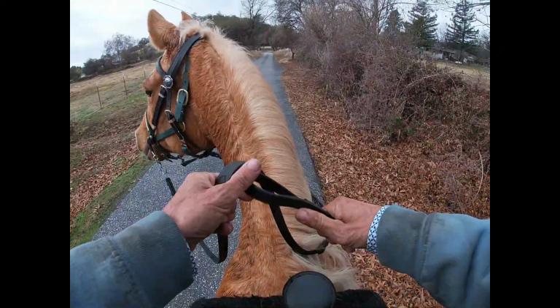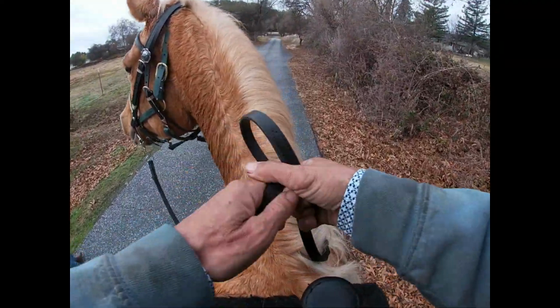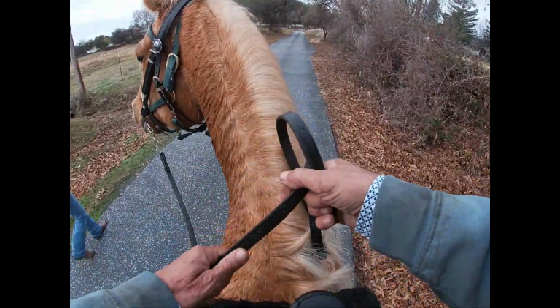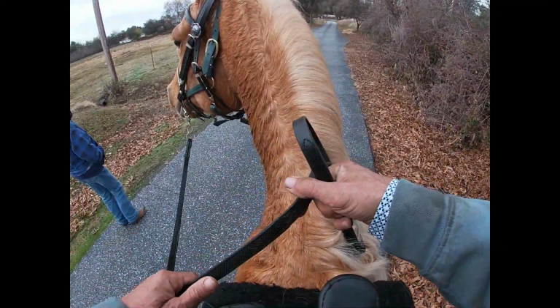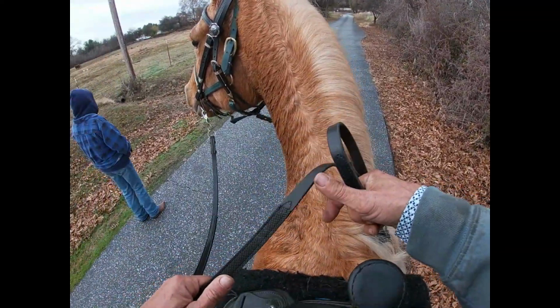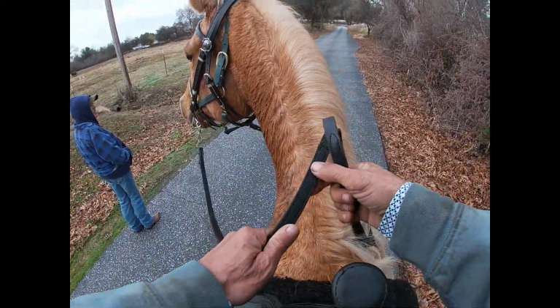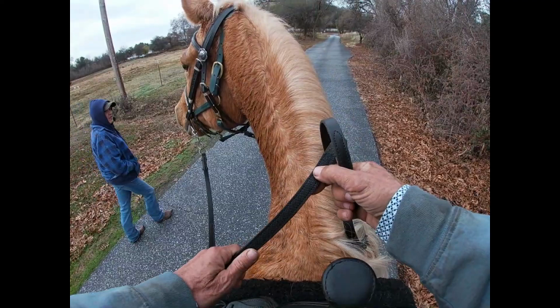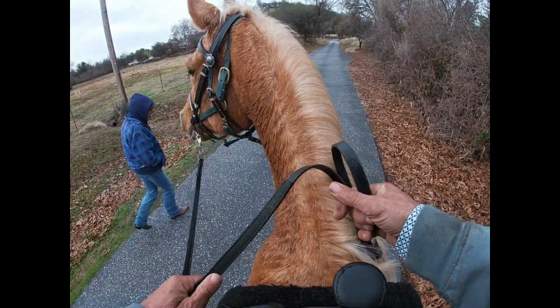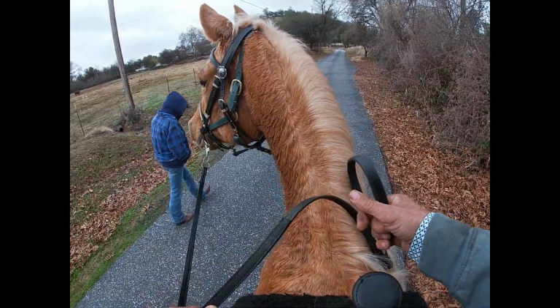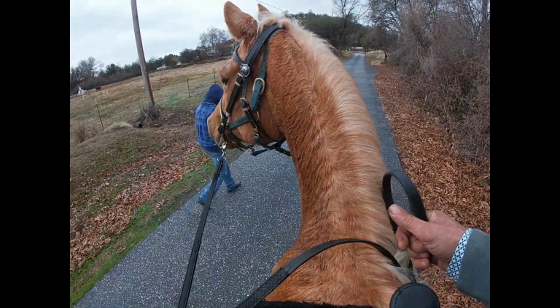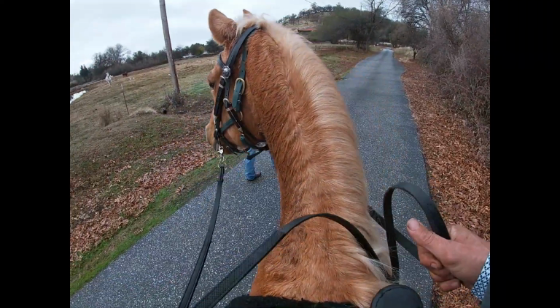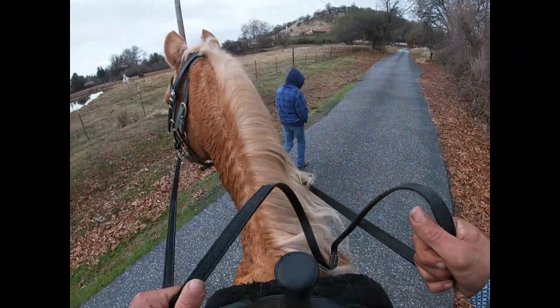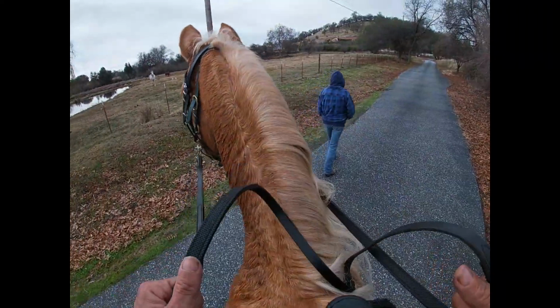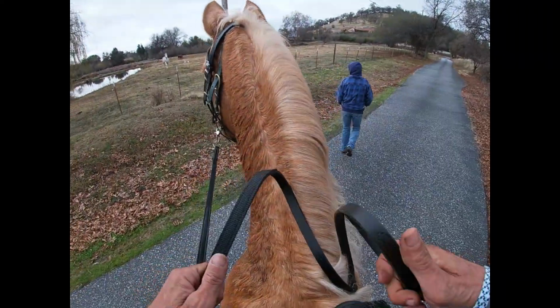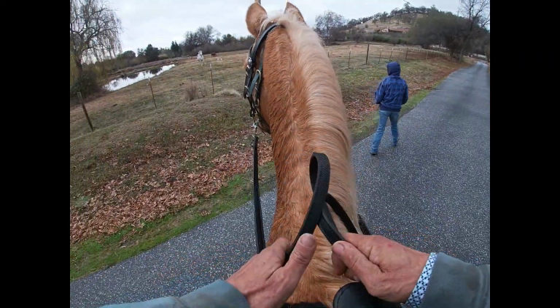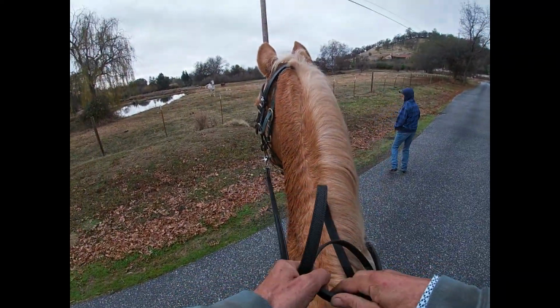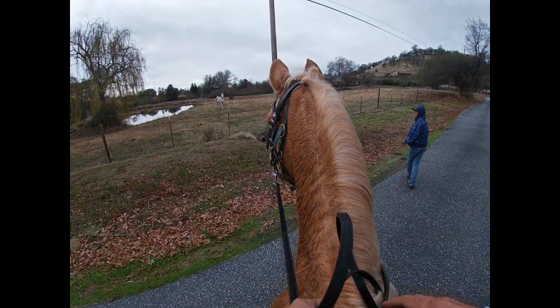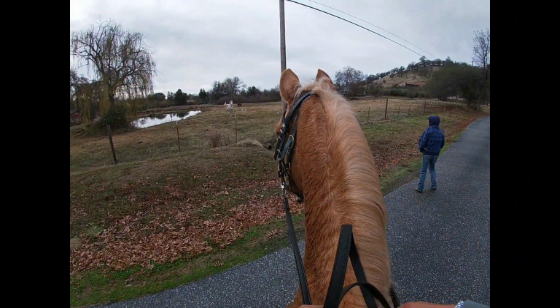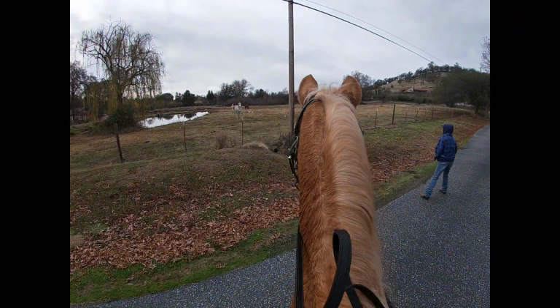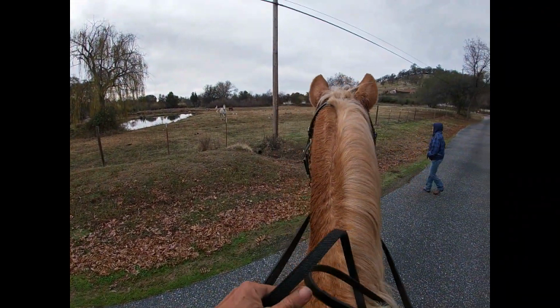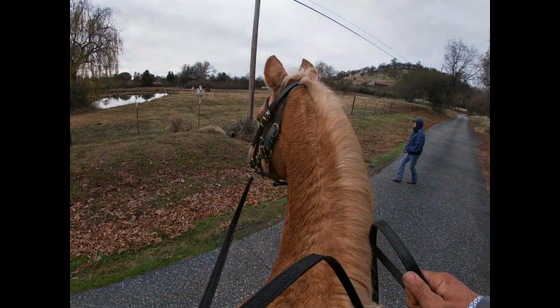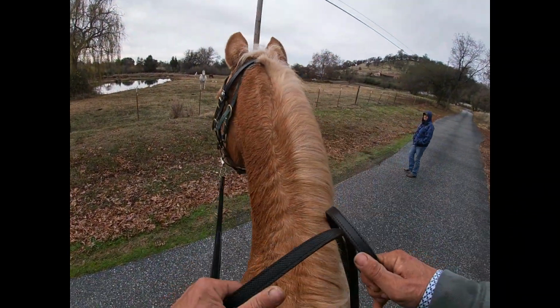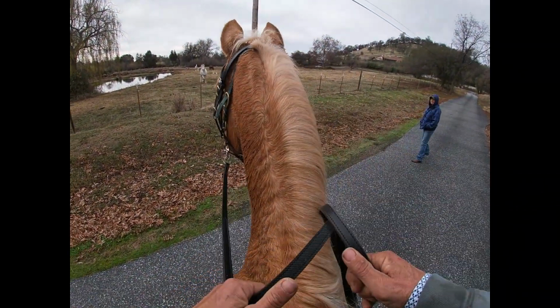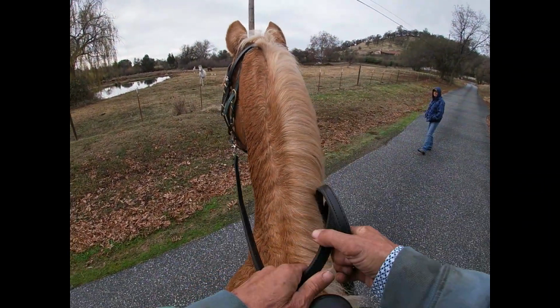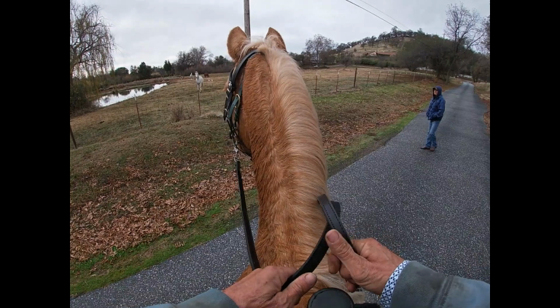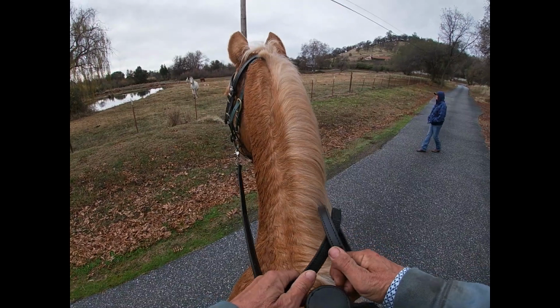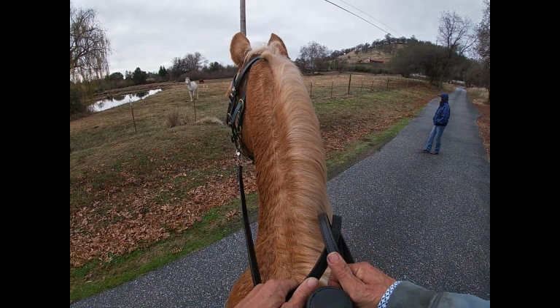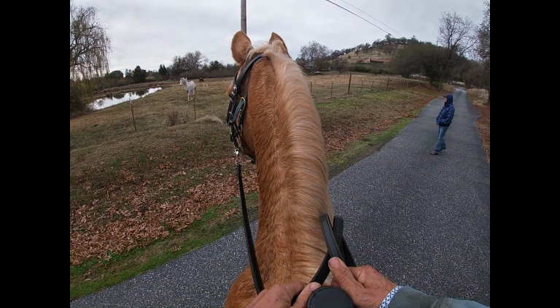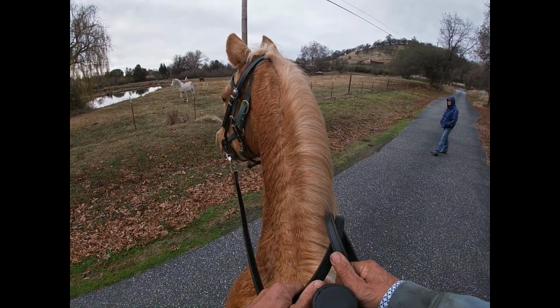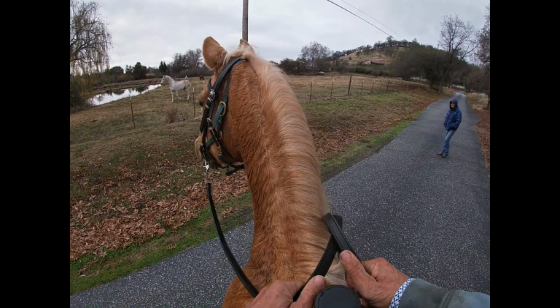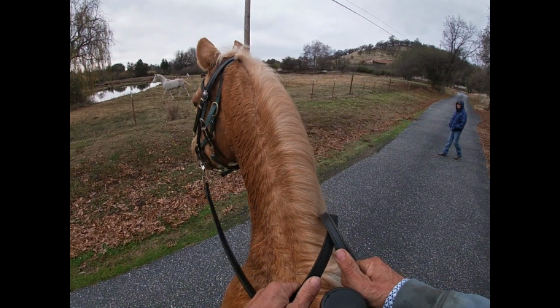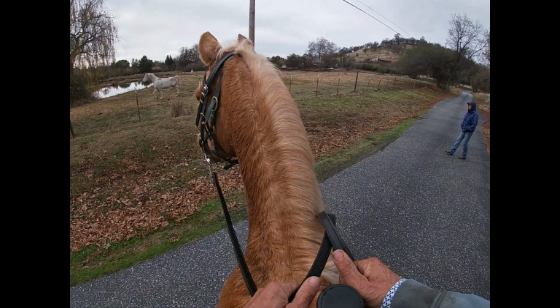Oh, here's a horse coming. So she stops here — we'll turn this way. You can see the other horse coming up right there, and she's just kind of checking this other horse out.